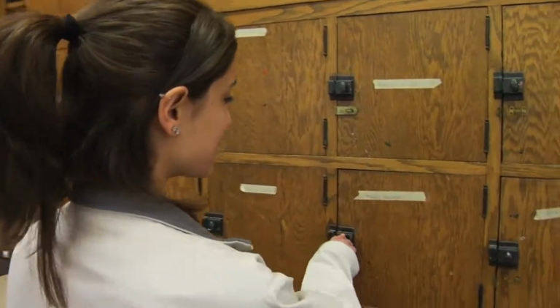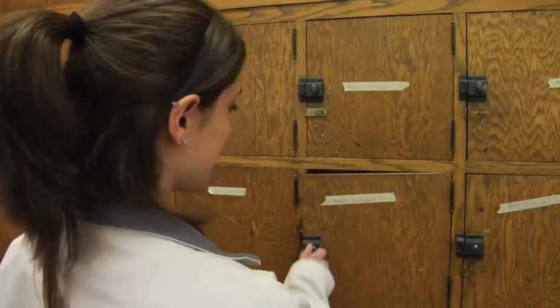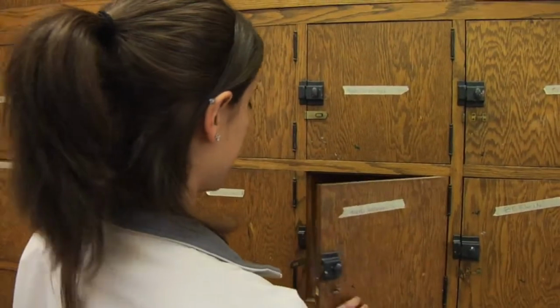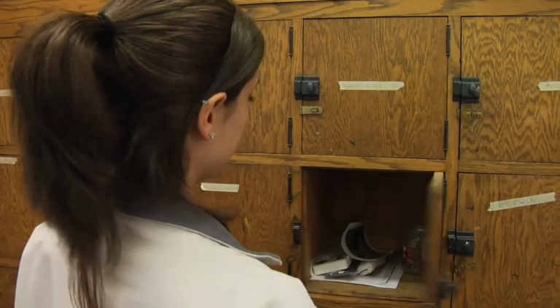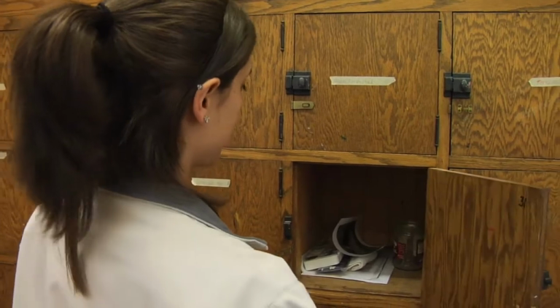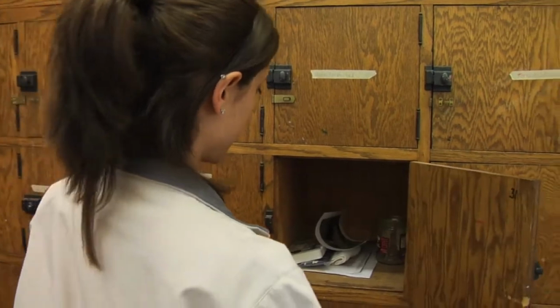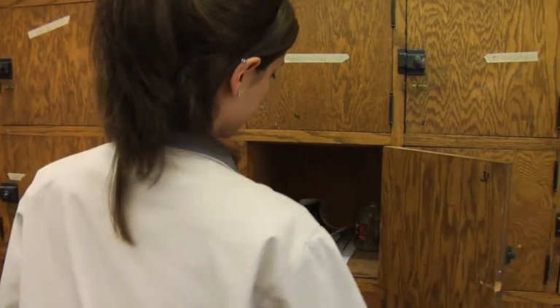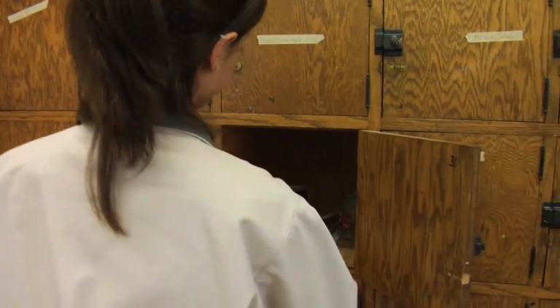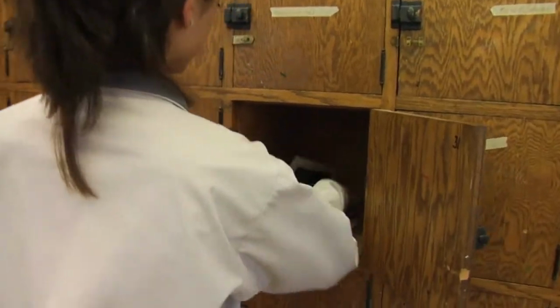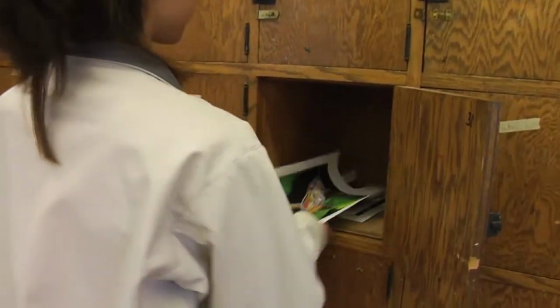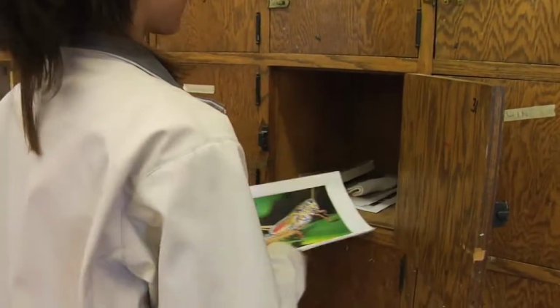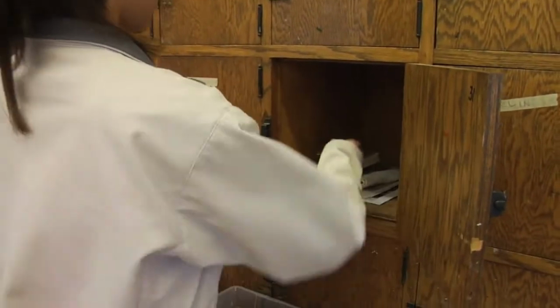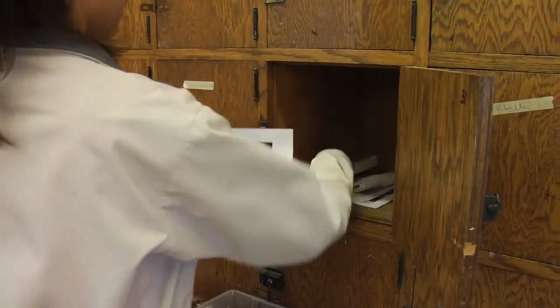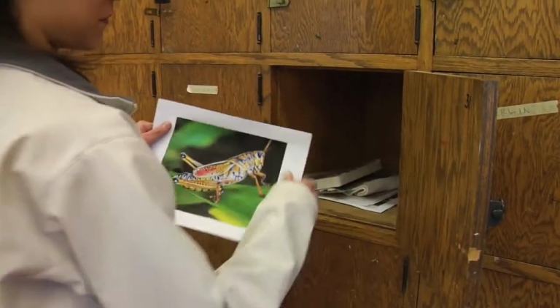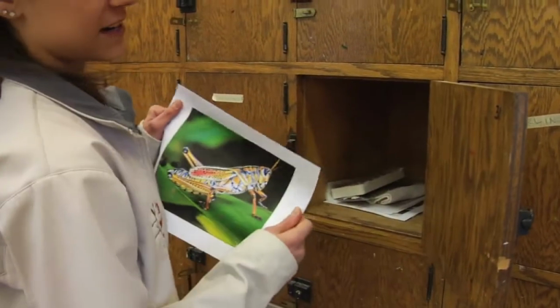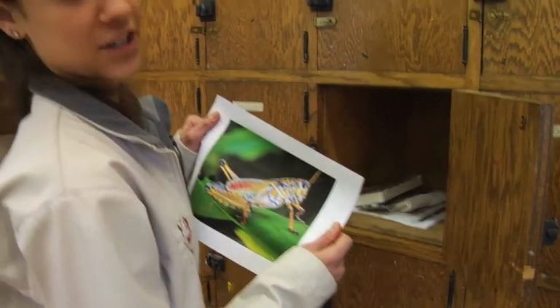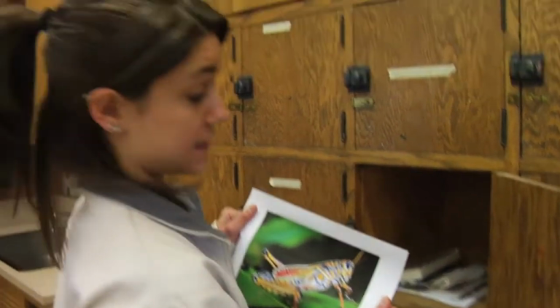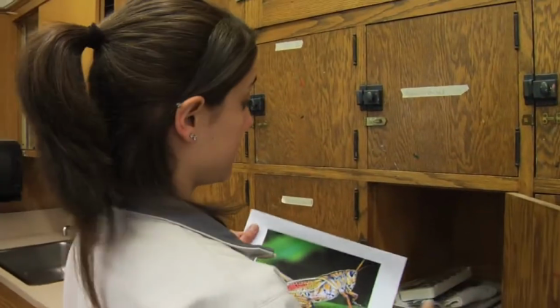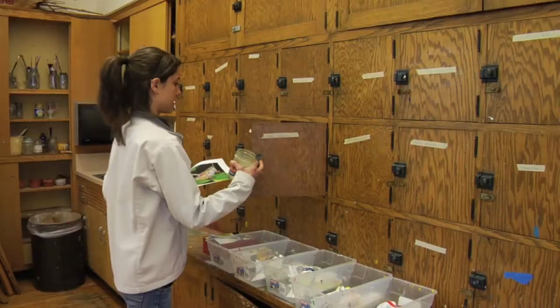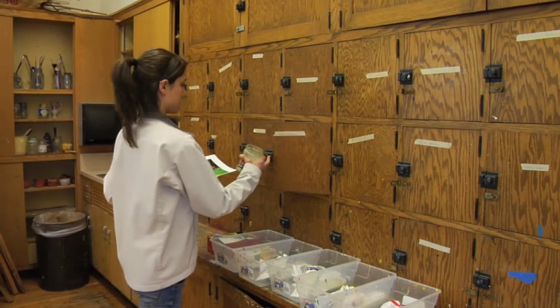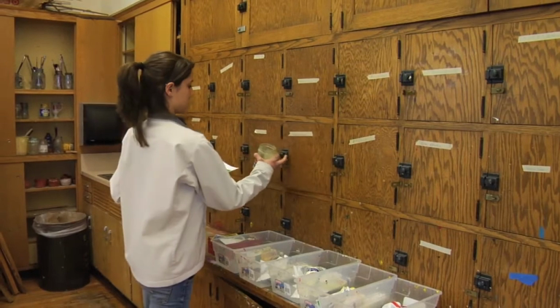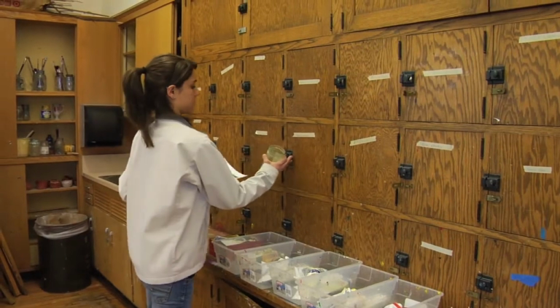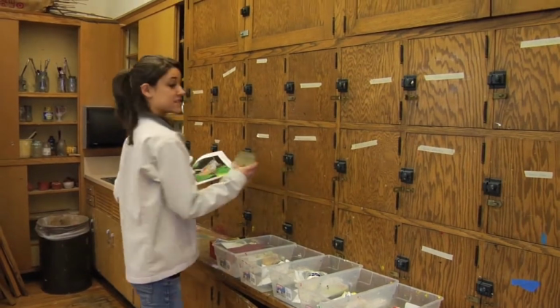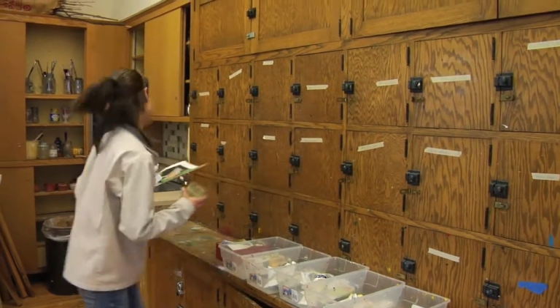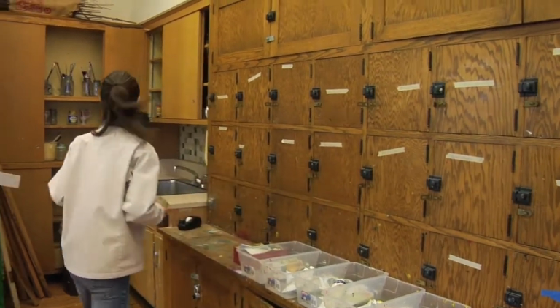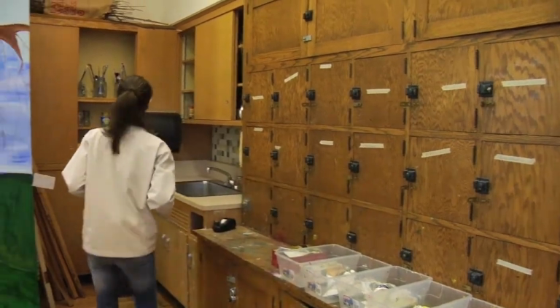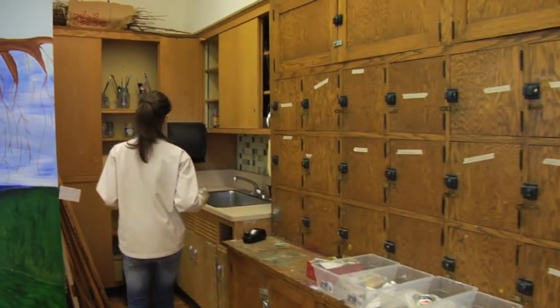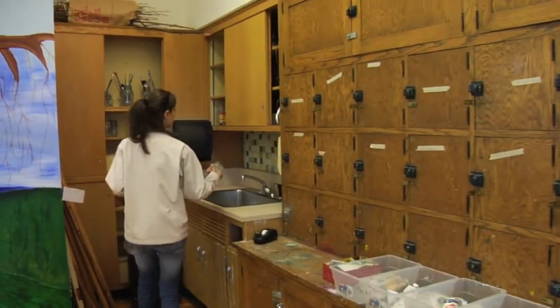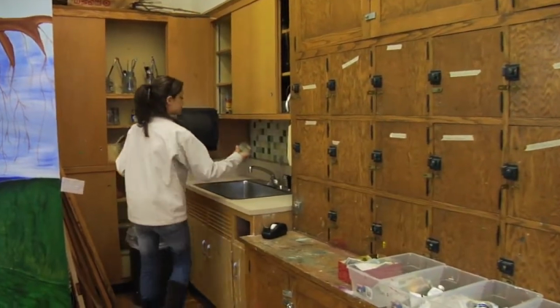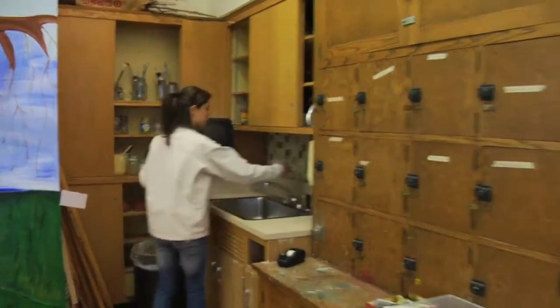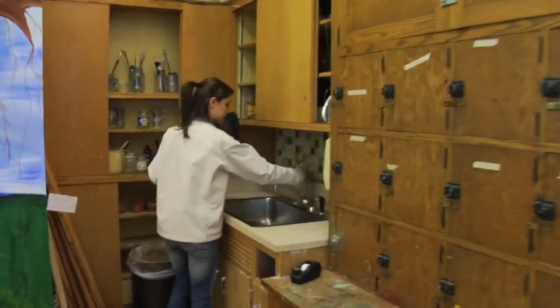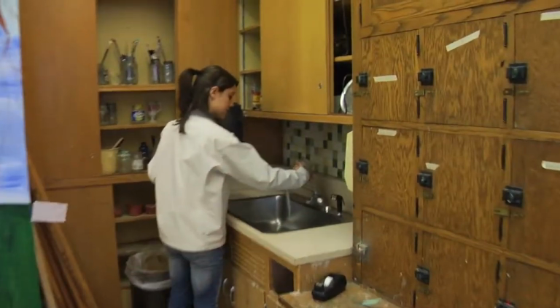This is my cubby — I keep all my stuff here. Right now we'll be working on a grasshopper image. I had to start out by getting some water, since we're doing watercolor painting.